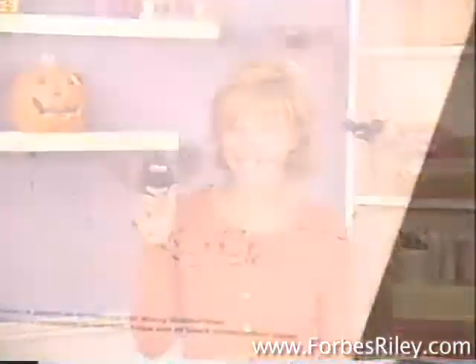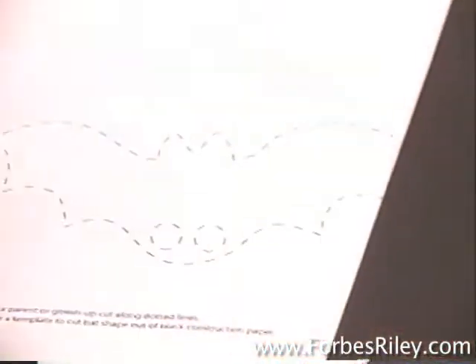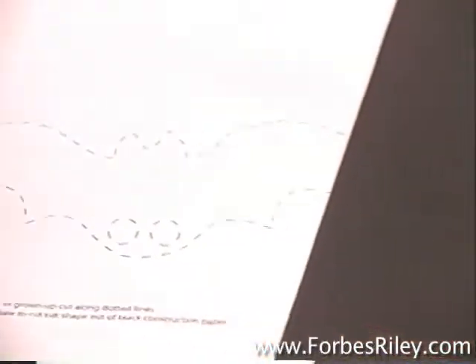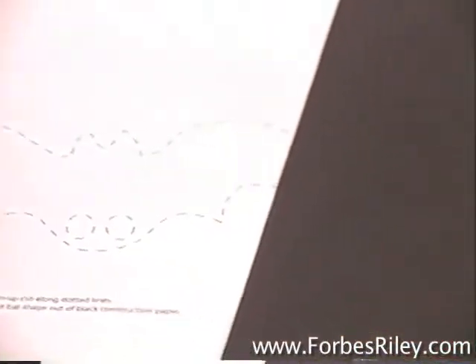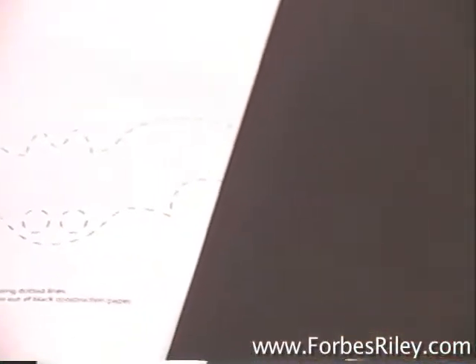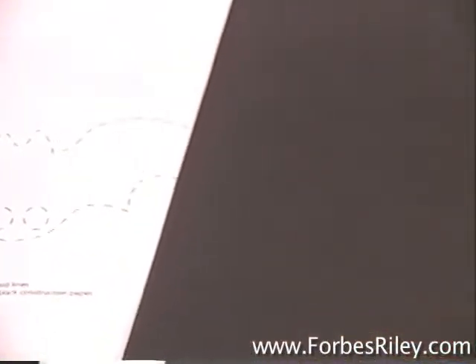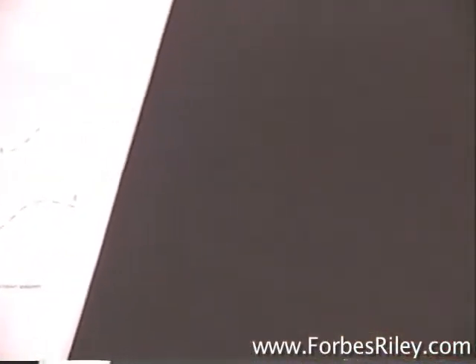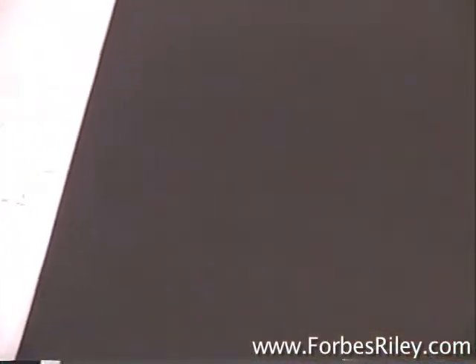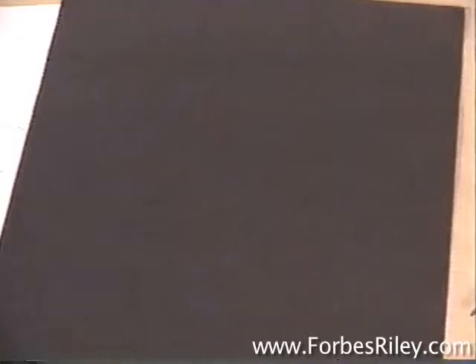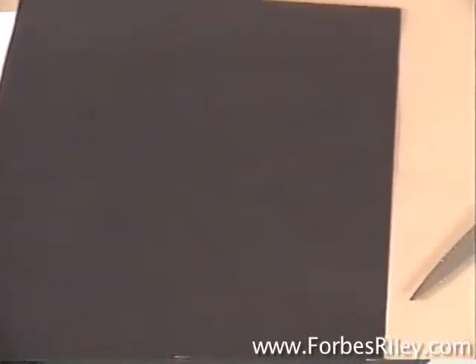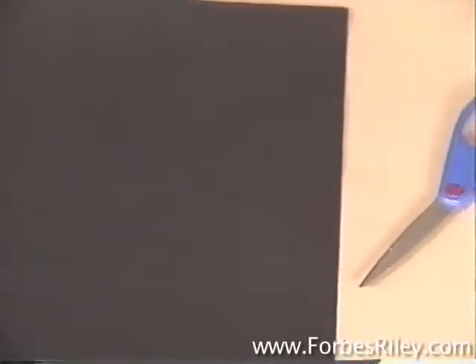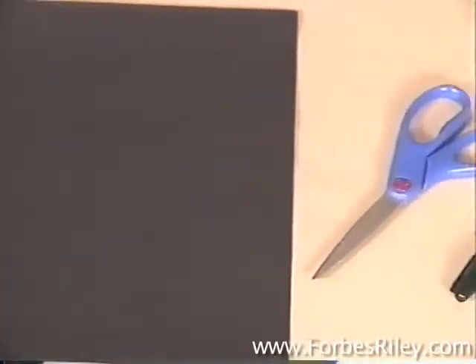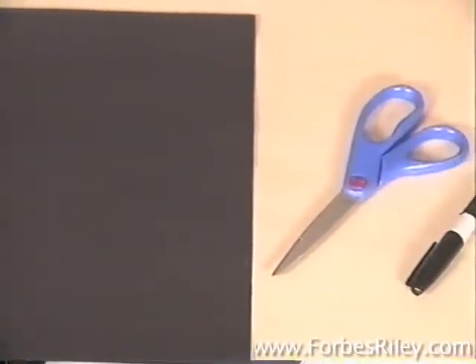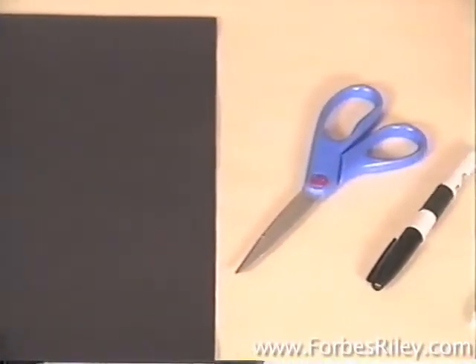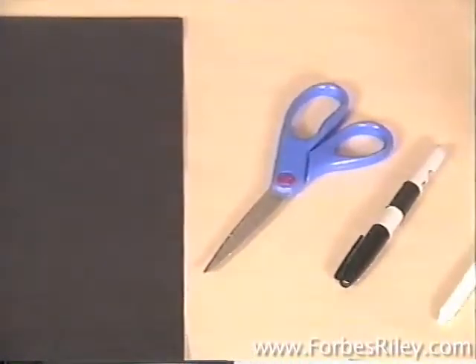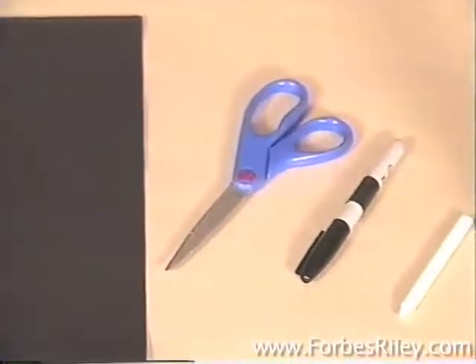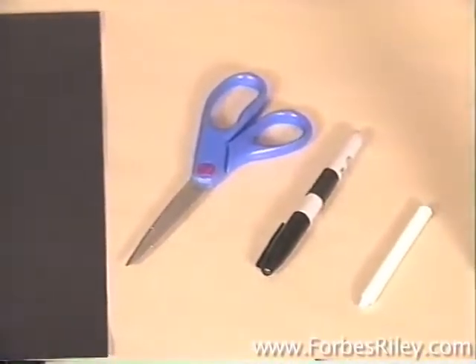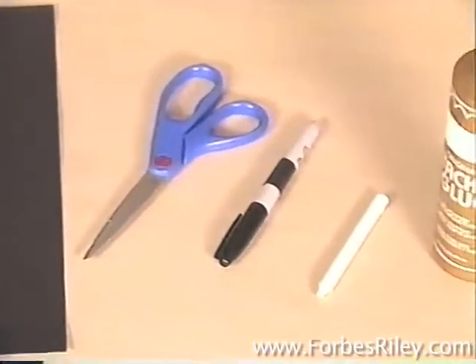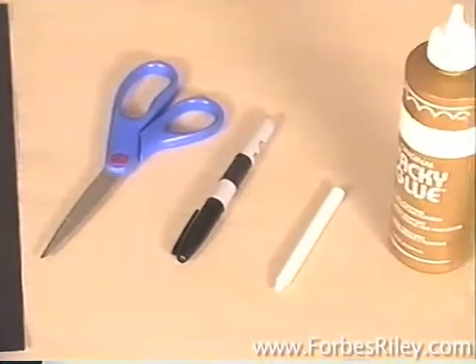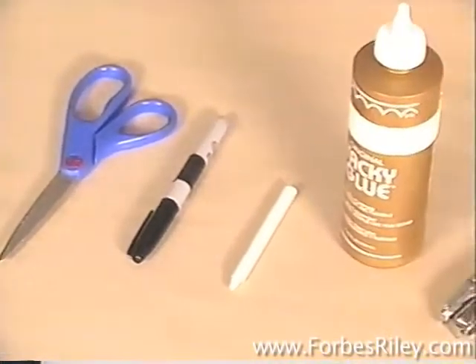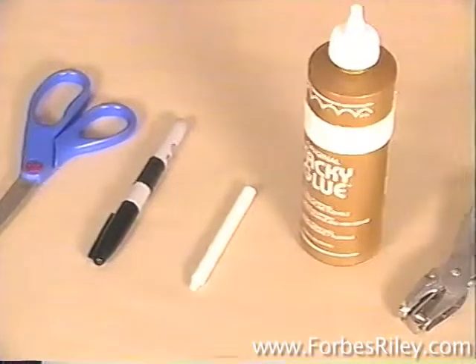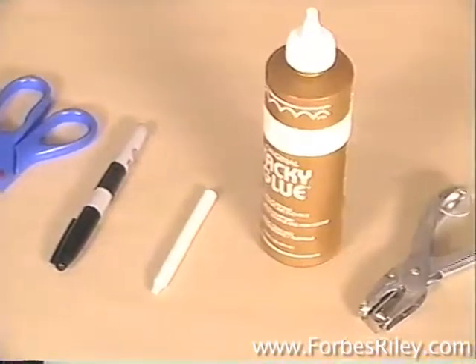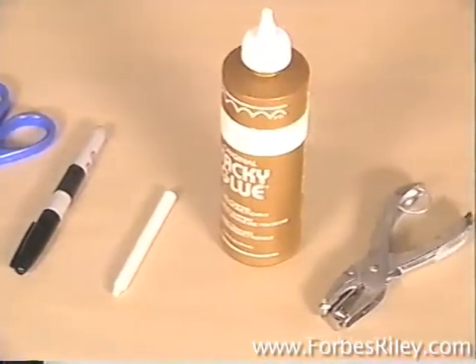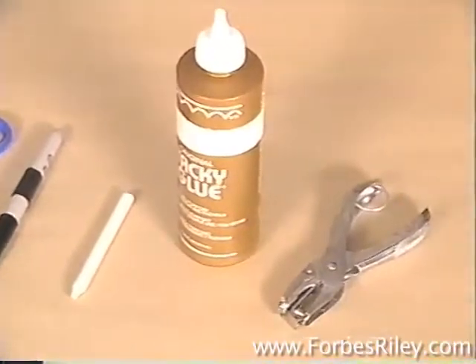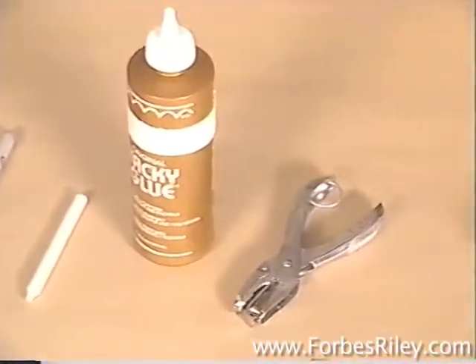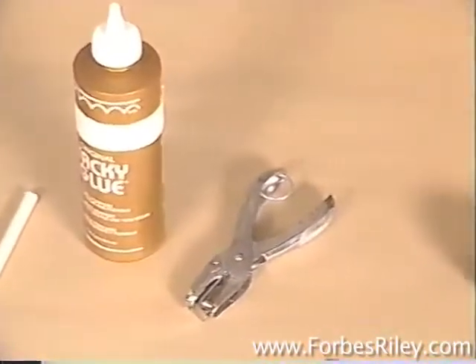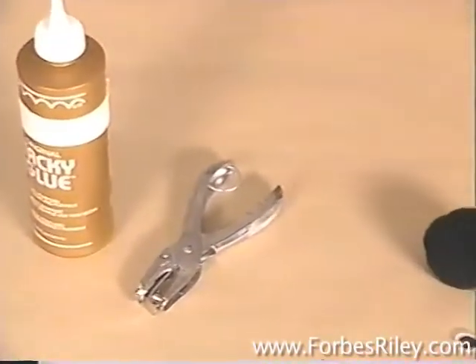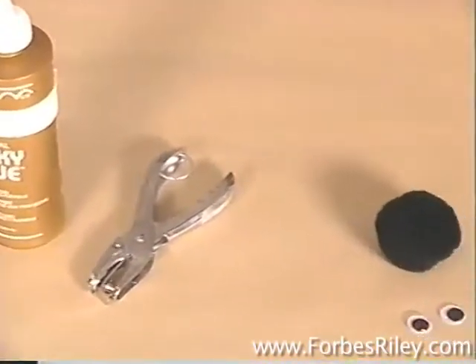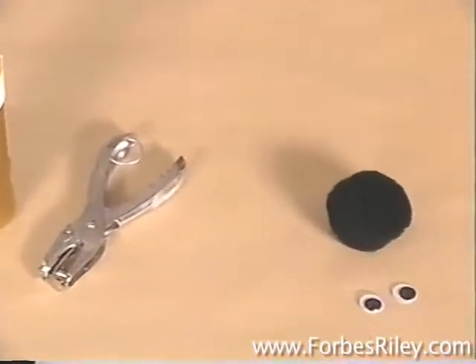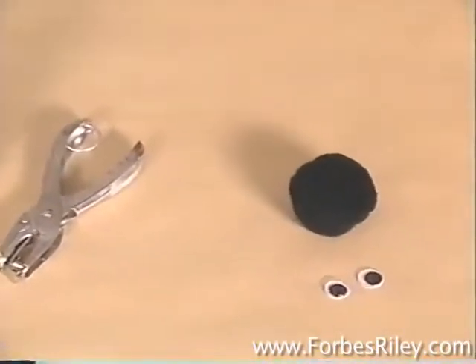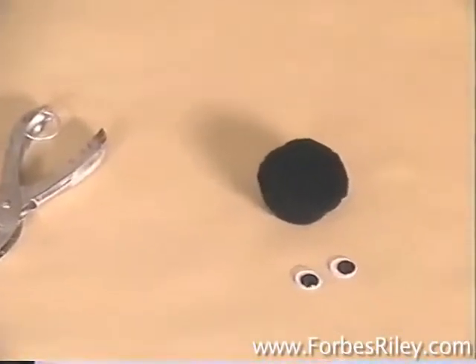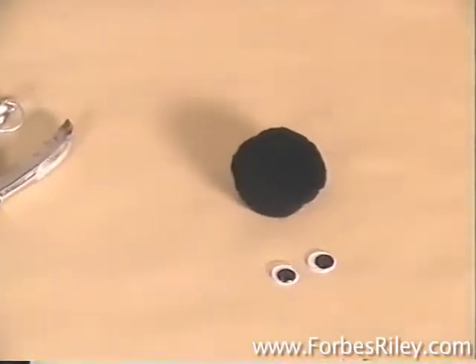You'll need a sheet of white paper for the template, black construction paper, scissors, a pen, a white or silver crayon, glue, a hole punch, a large black pom-pom, and two googly eyes.